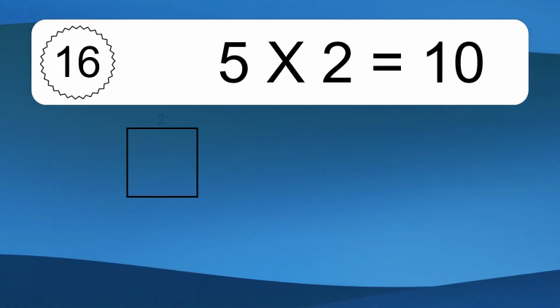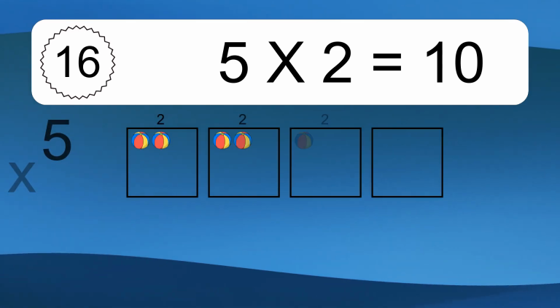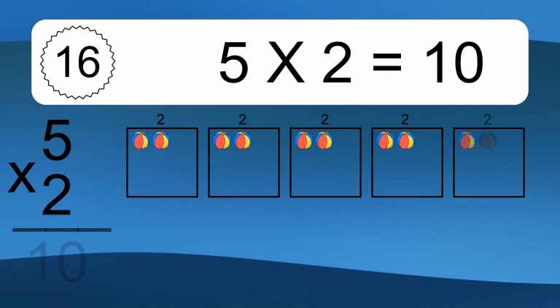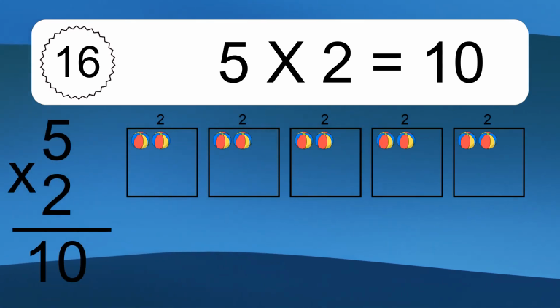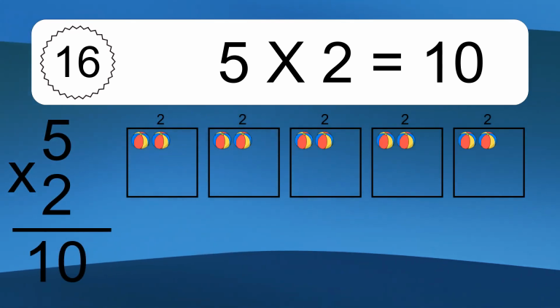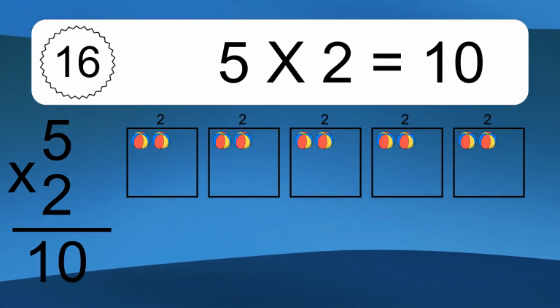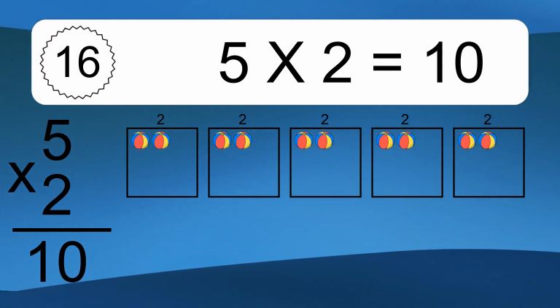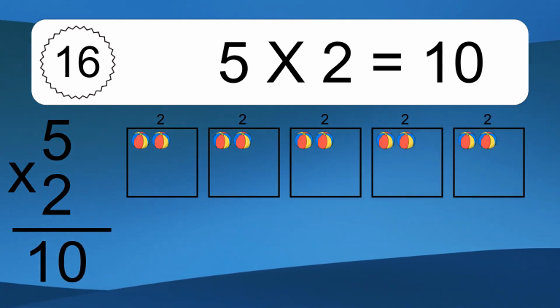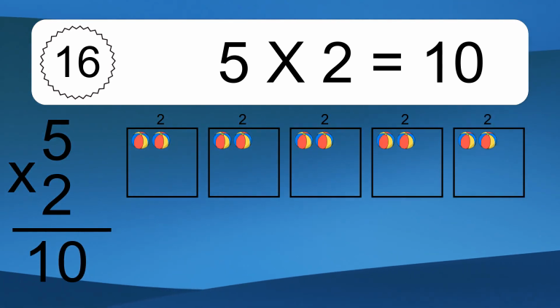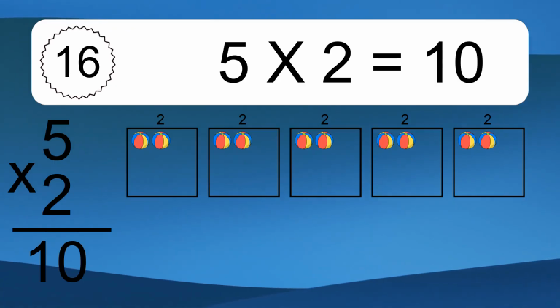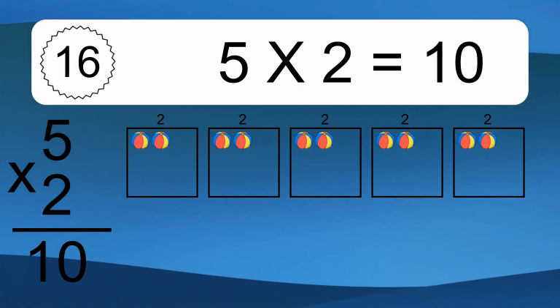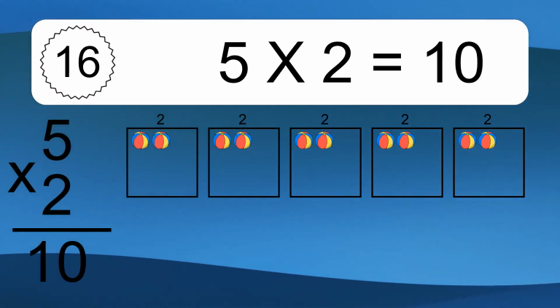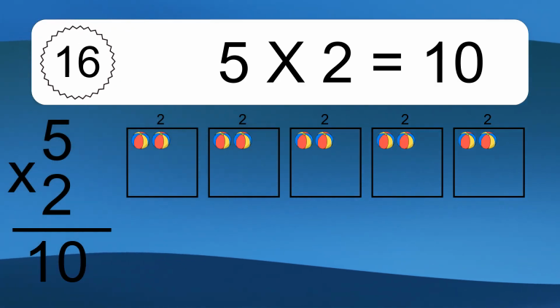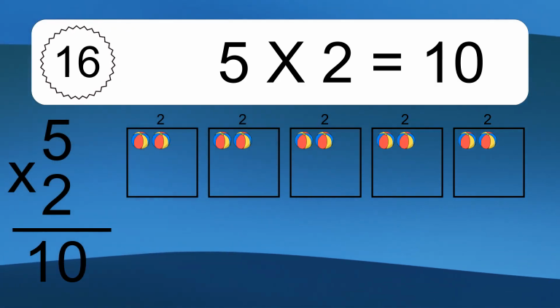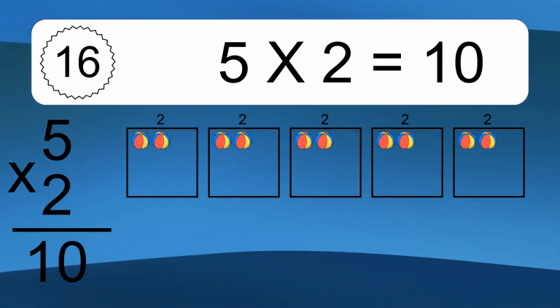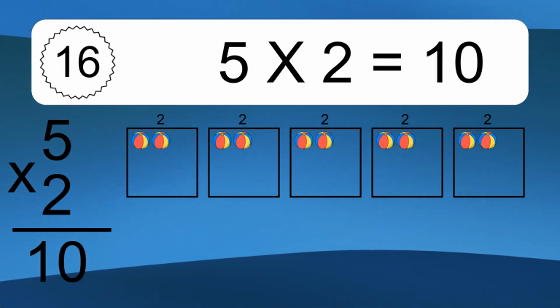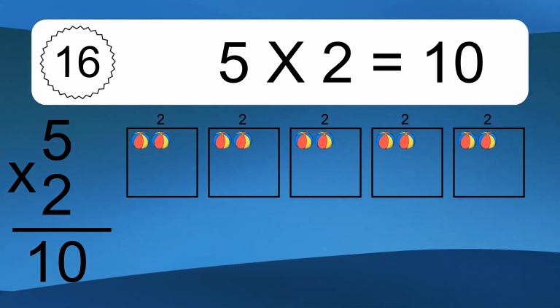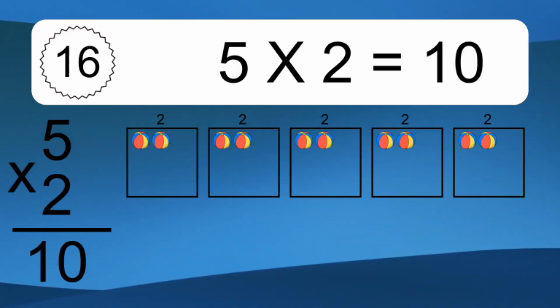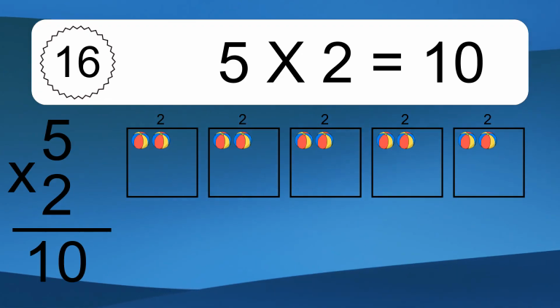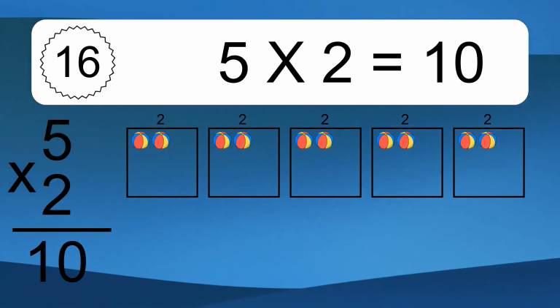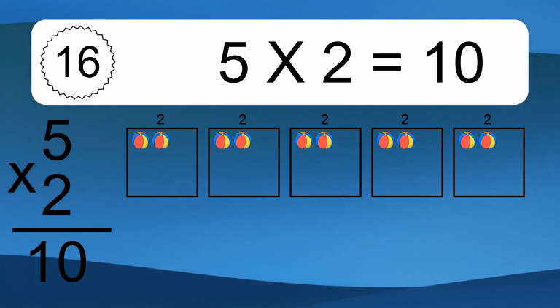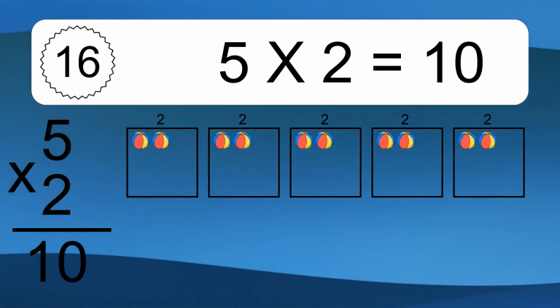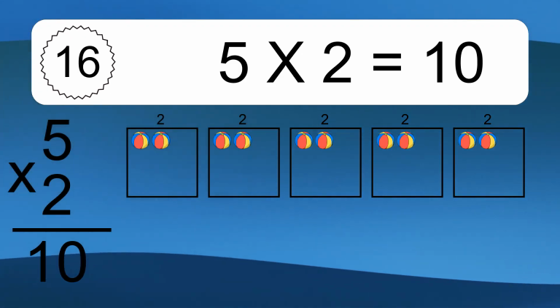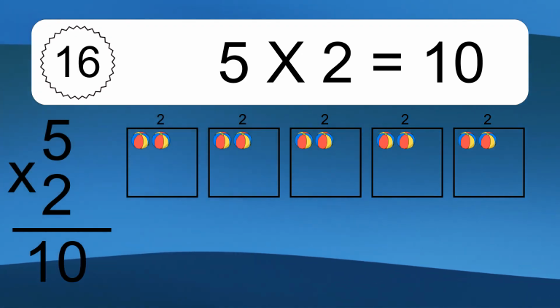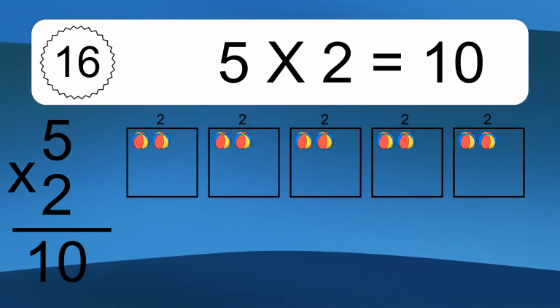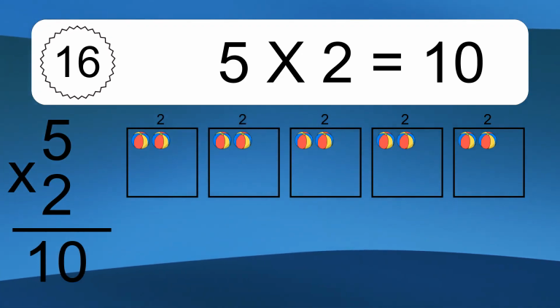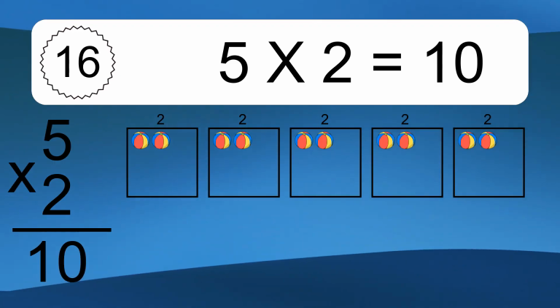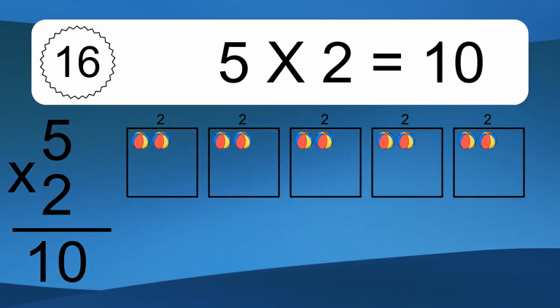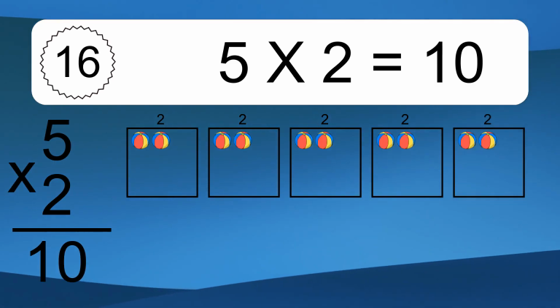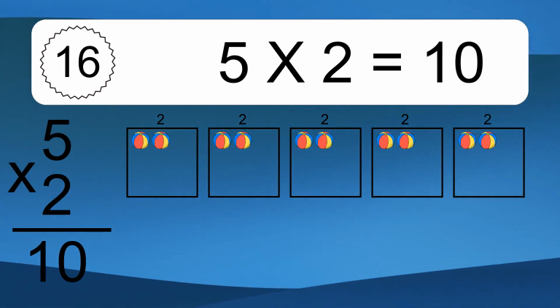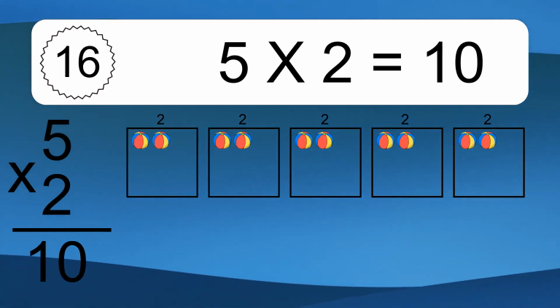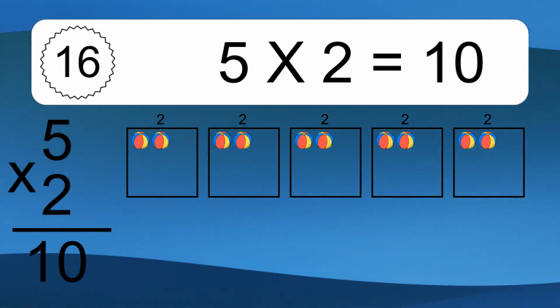5 times 2 equals what? 5 times 2 equals 10. We have 5 boxes and each box has 2 colorful balls inside. If you count all the balls in all the boxes together, you will have 5 times 2 balls. This equals 10 balls.